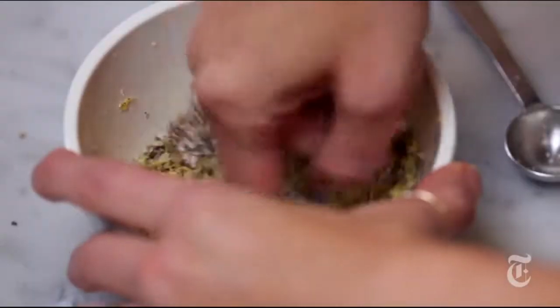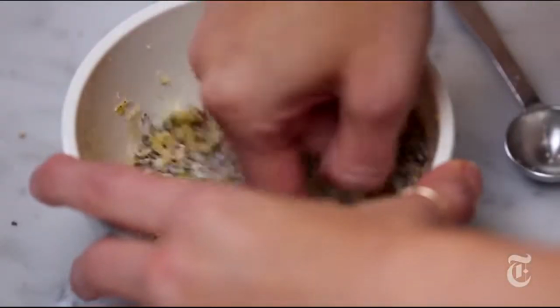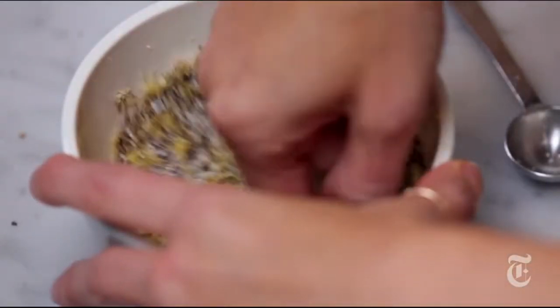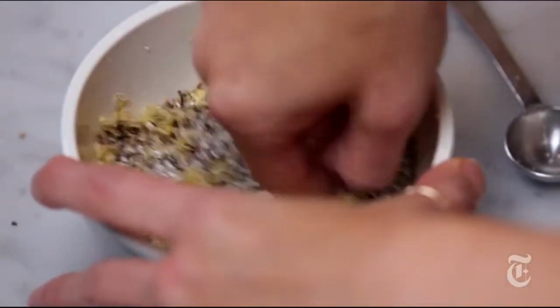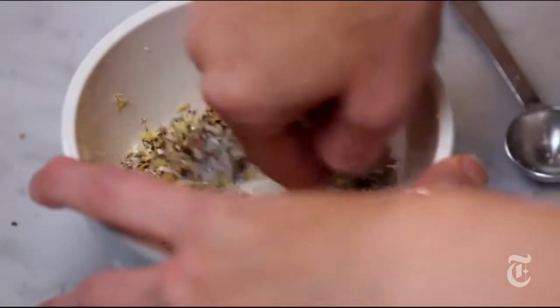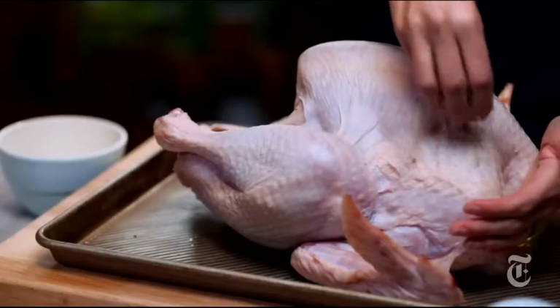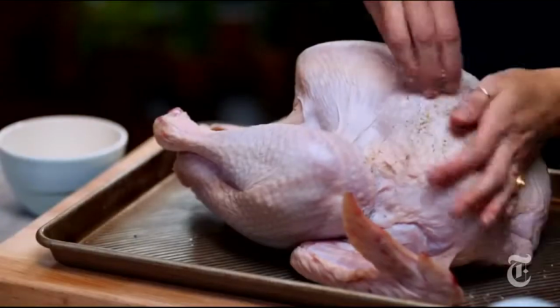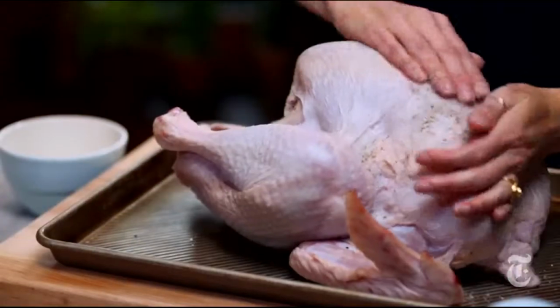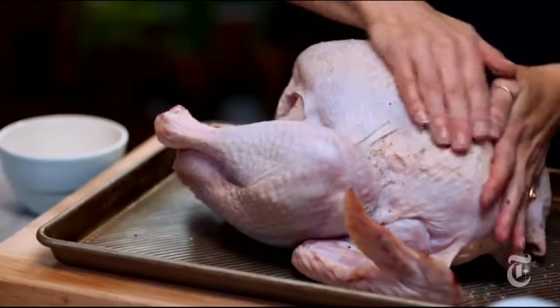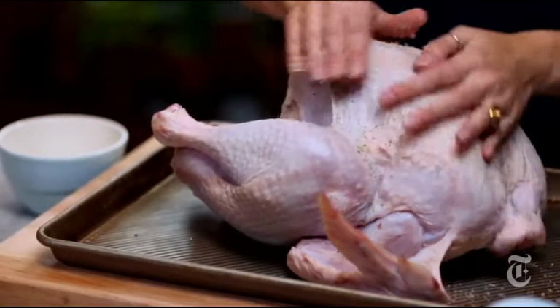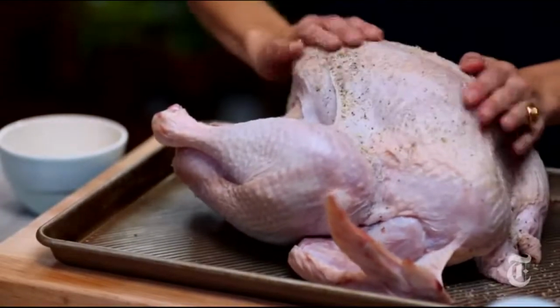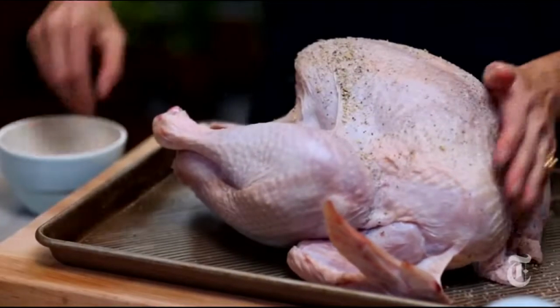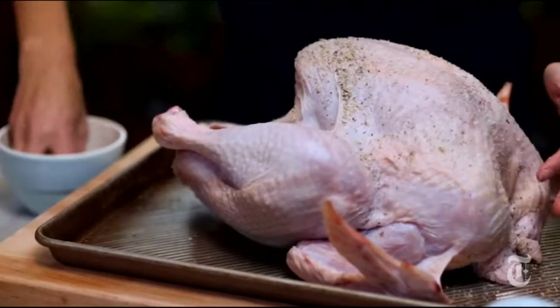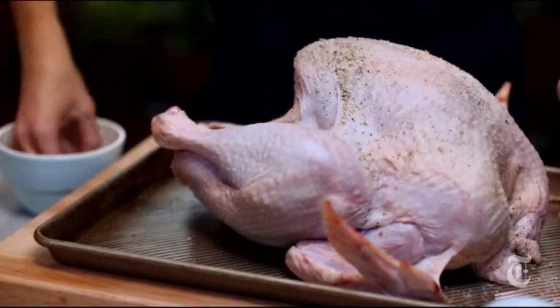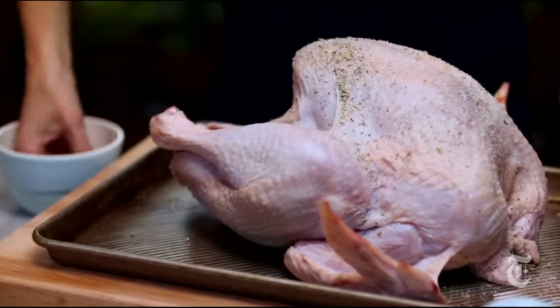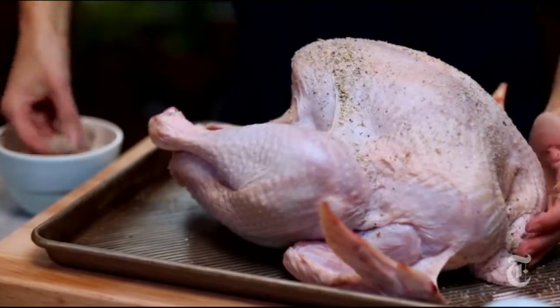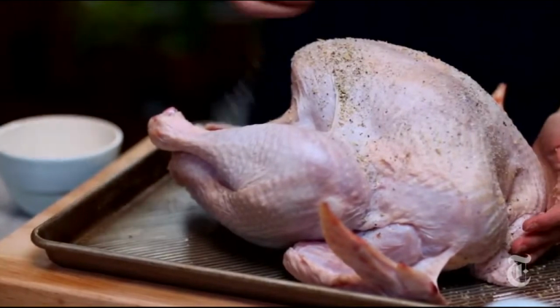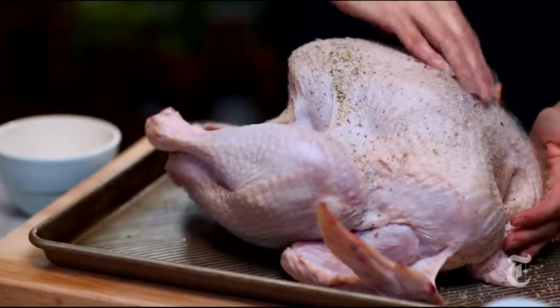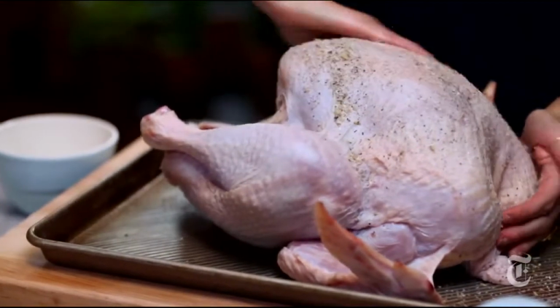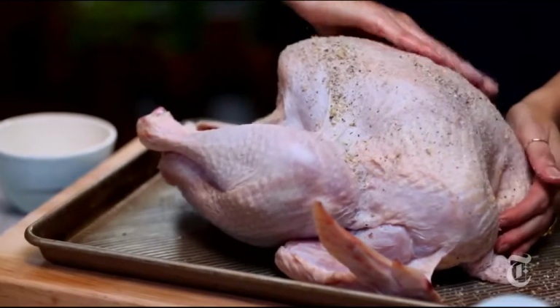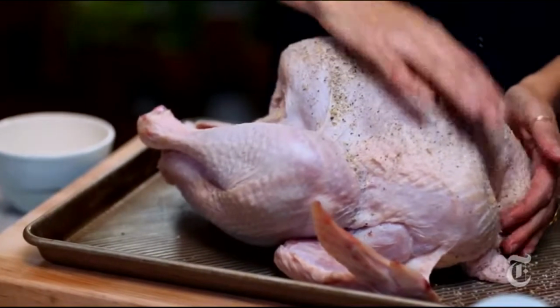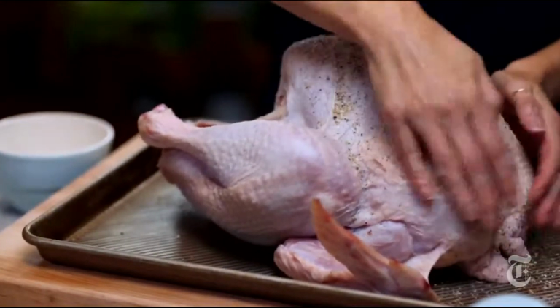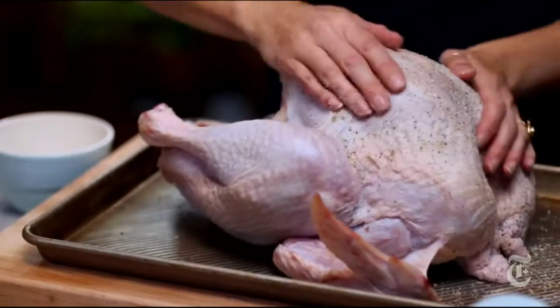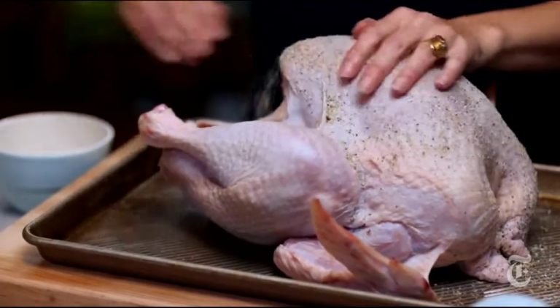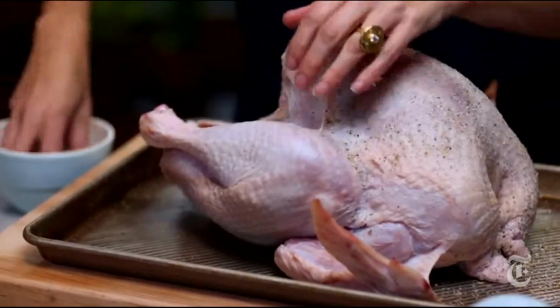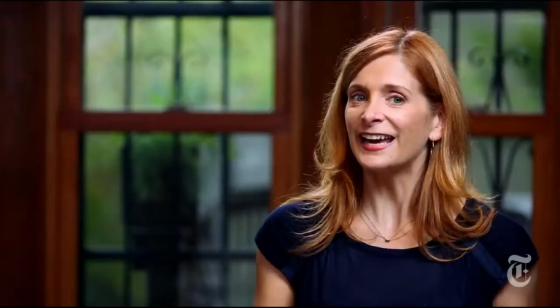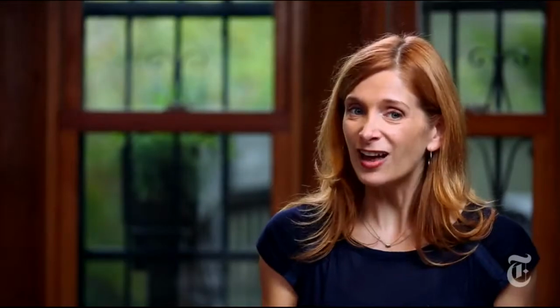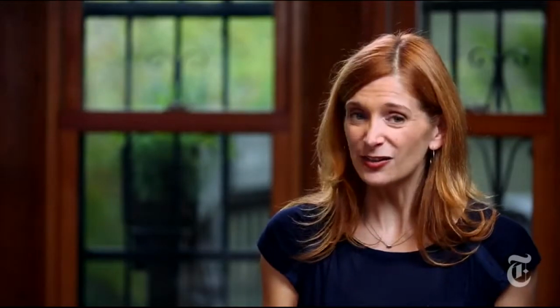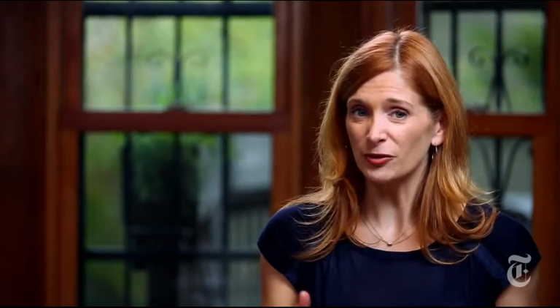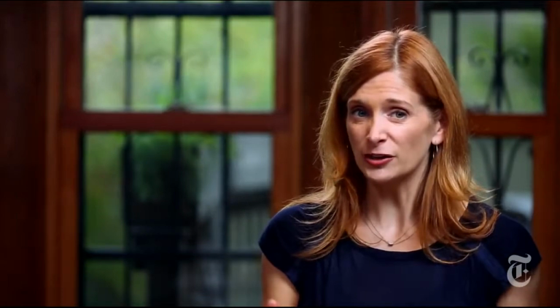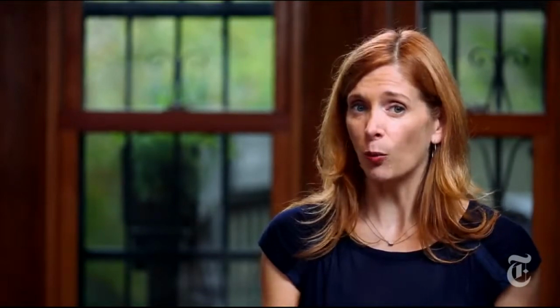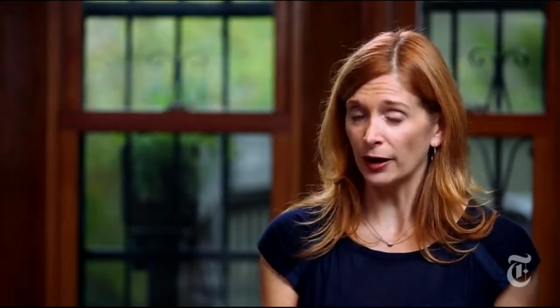Some people call this type of seasoning a dry brine. You're helping the turkey lock in moisture. It makes a much richer, more tender bird, a well-seasoned bird, and it's a lot easier than trying to do a wet brine.